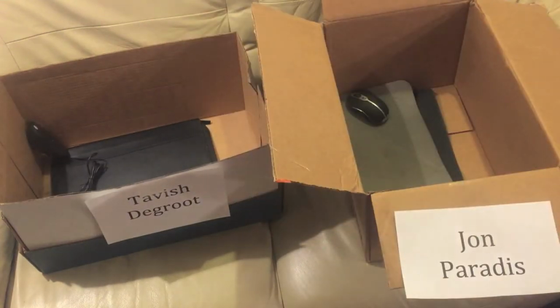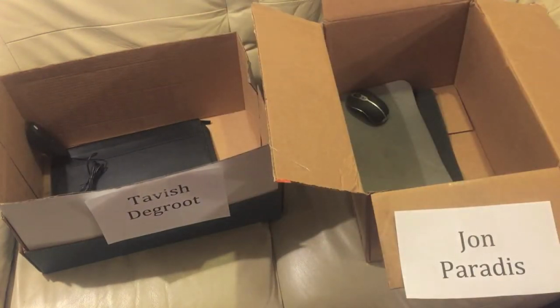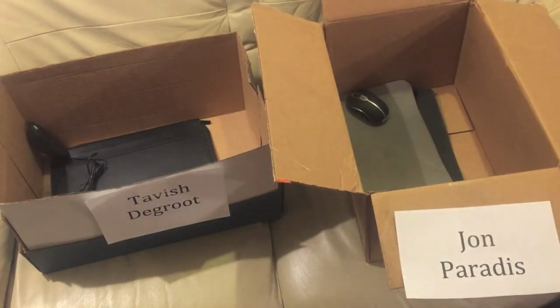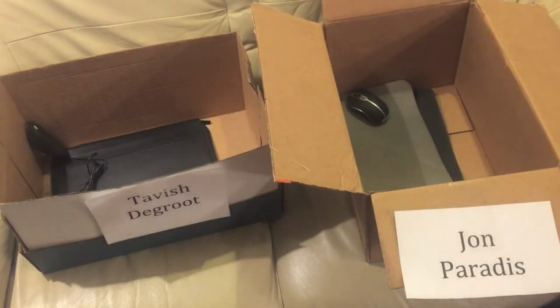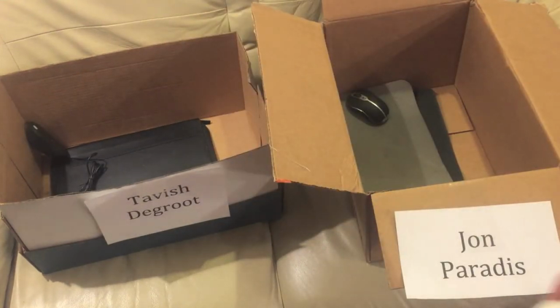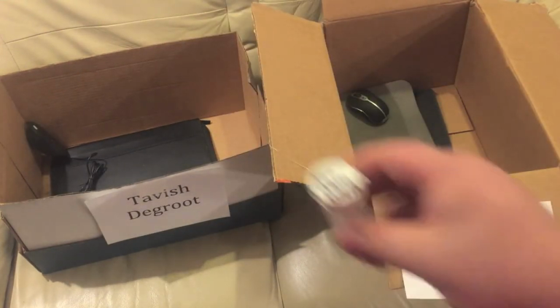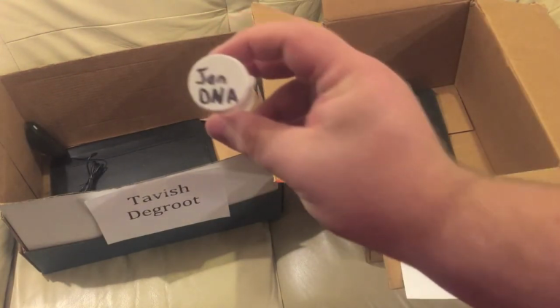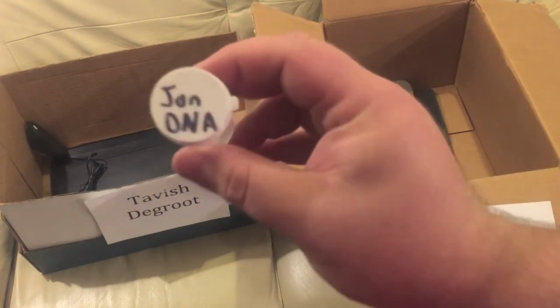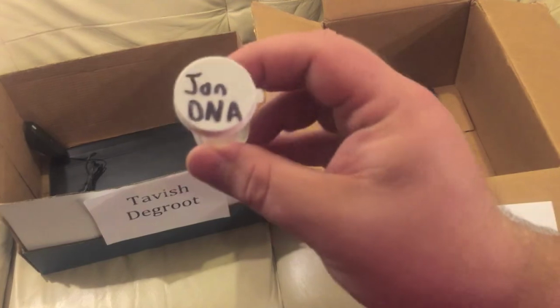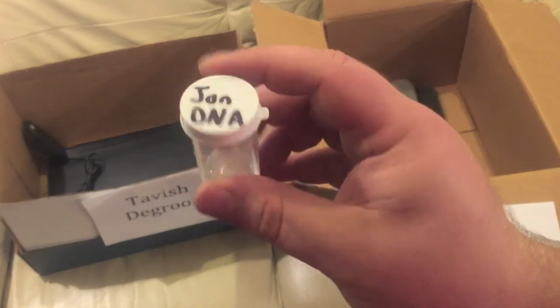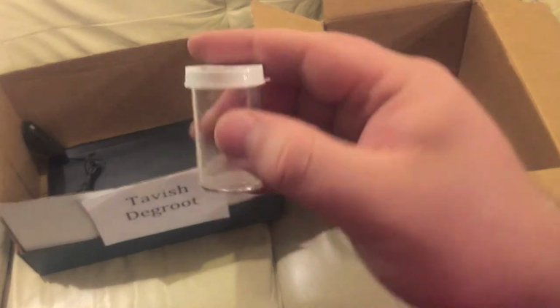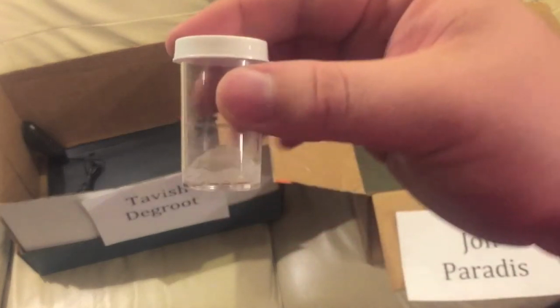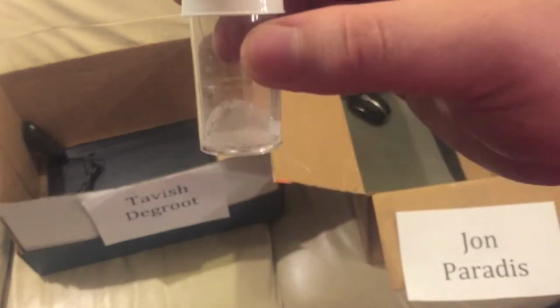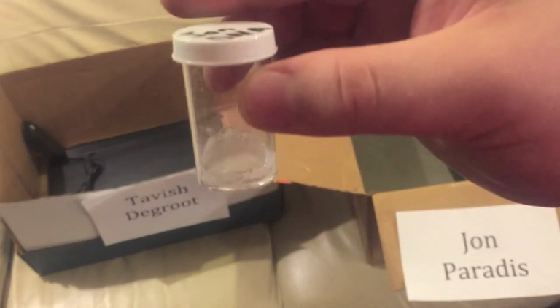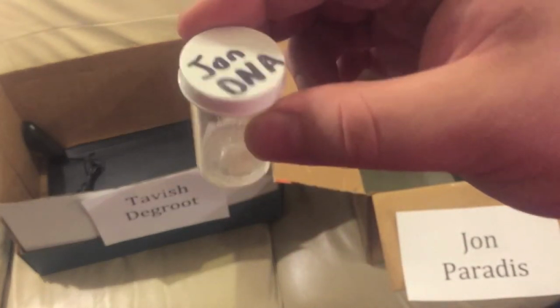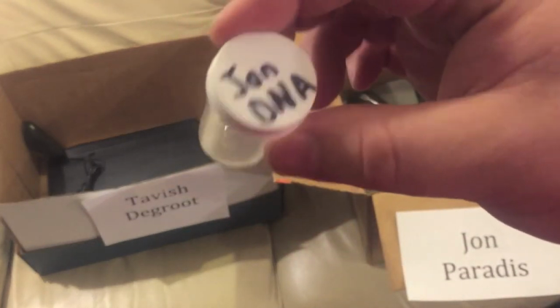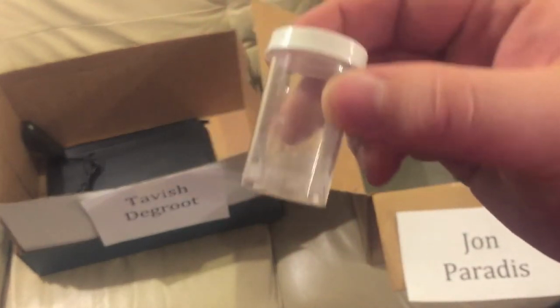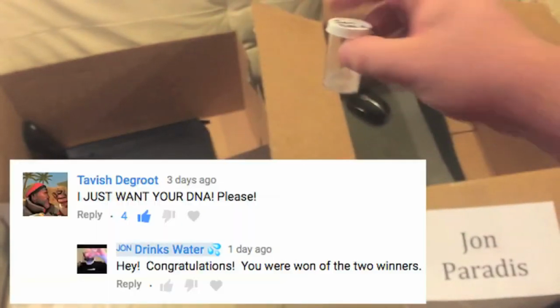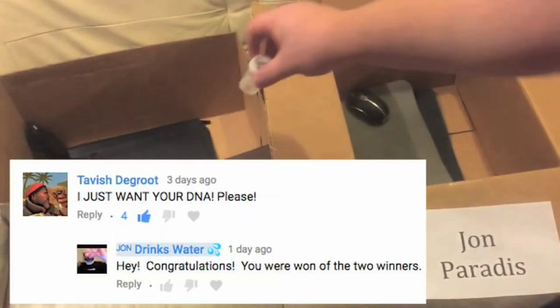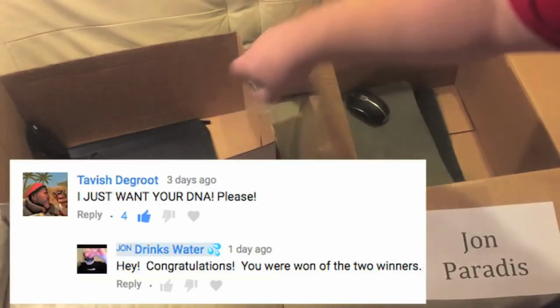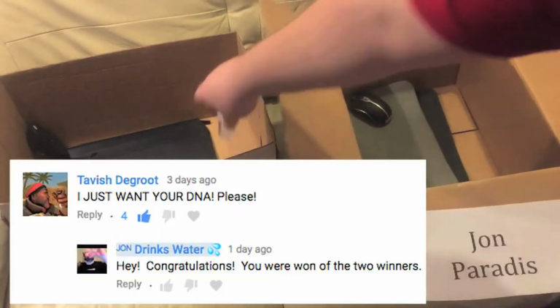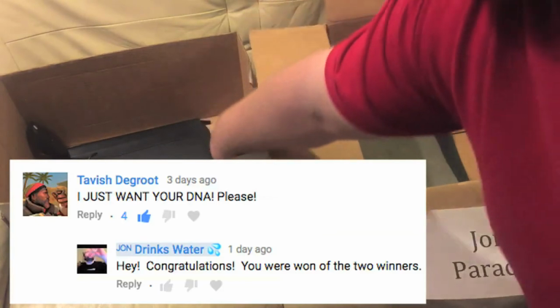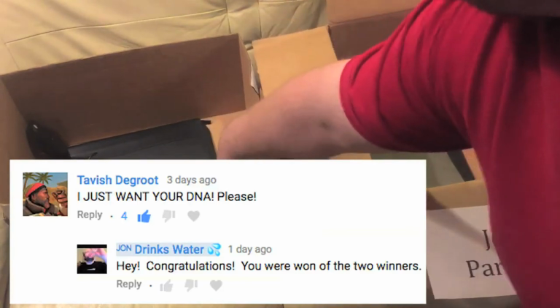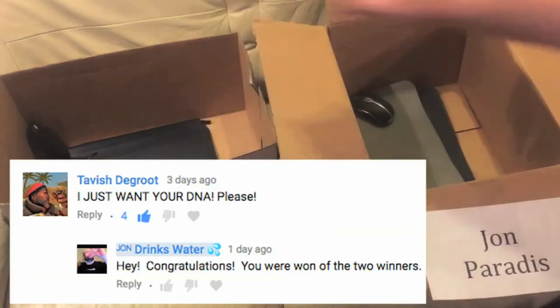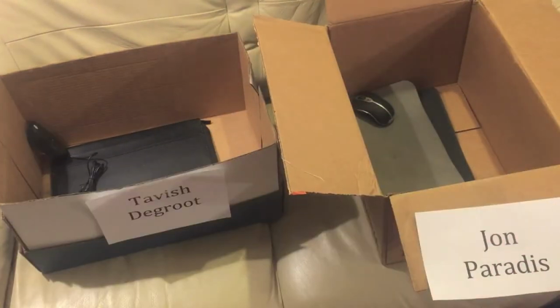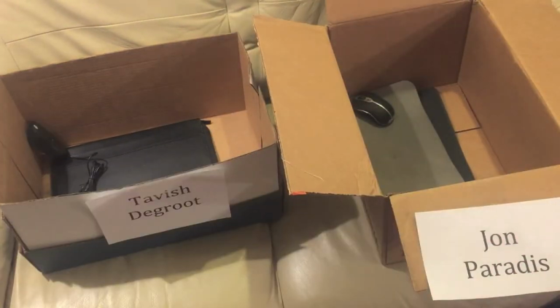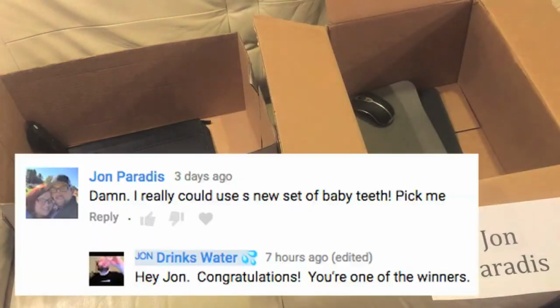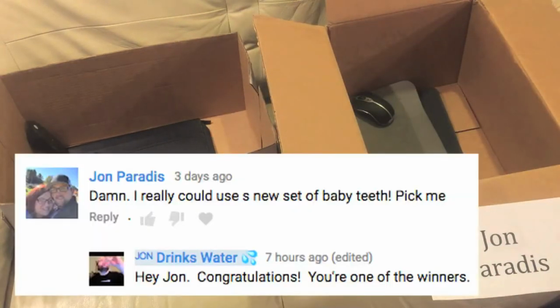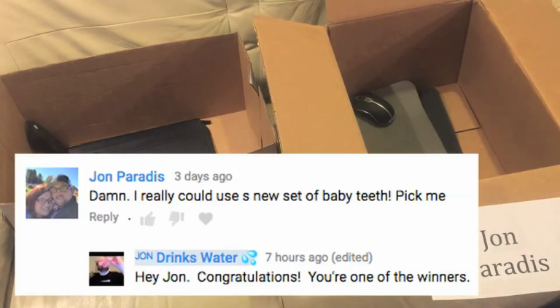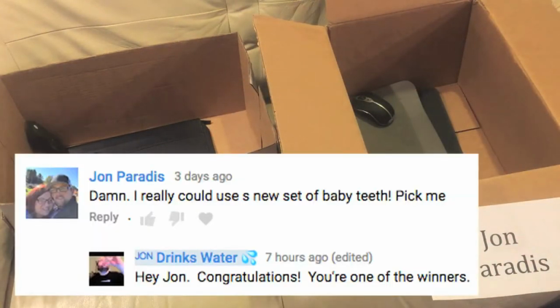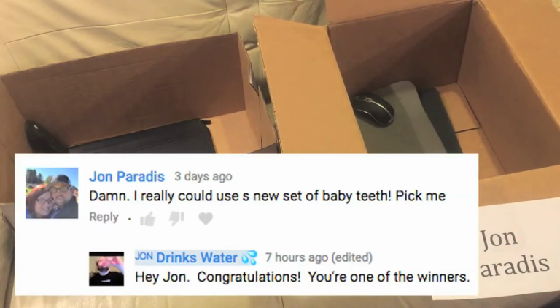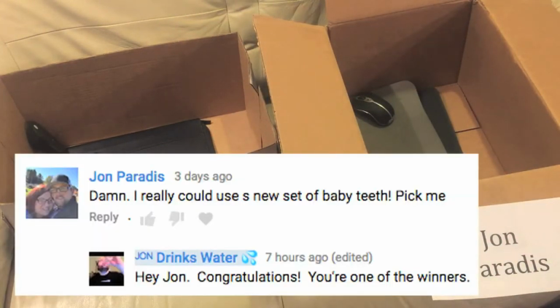Tavish specifically asked for some of my DNA, and that's what he gets — it's a little bit of my spit in there, so congratulations Tavish. John wanted some of my baby teeth, but I don't have any left to give out.